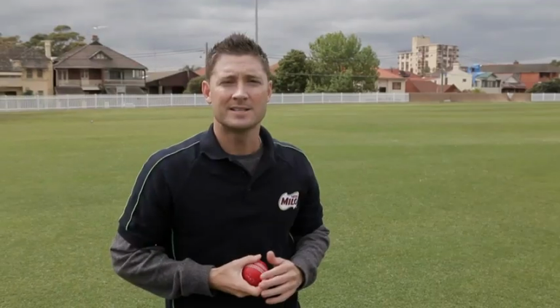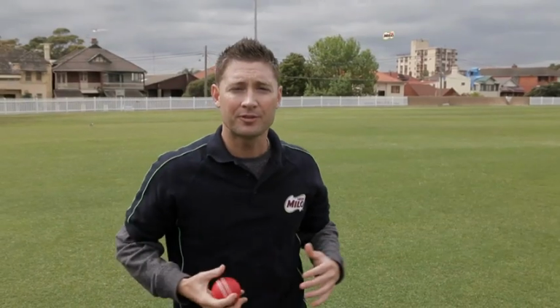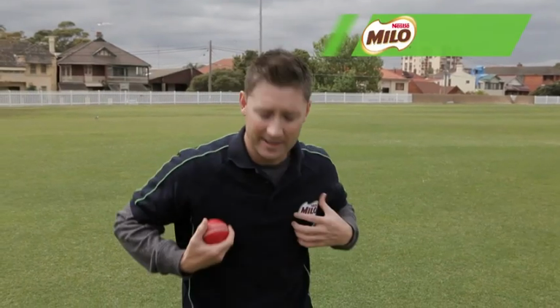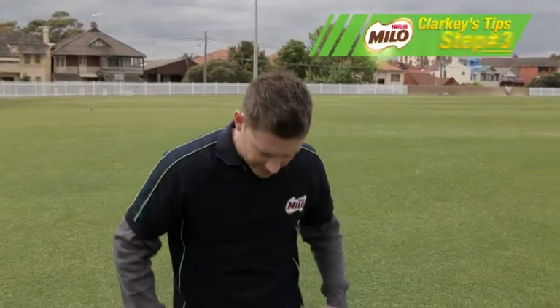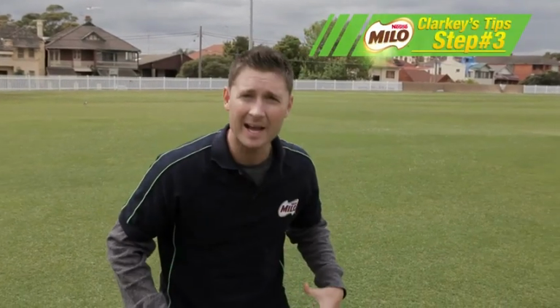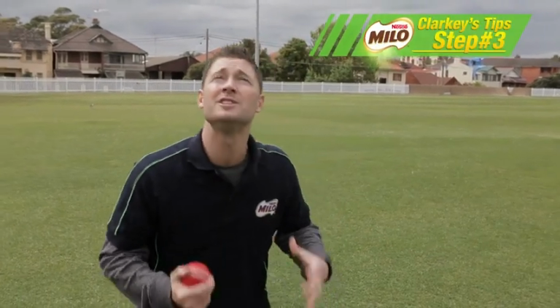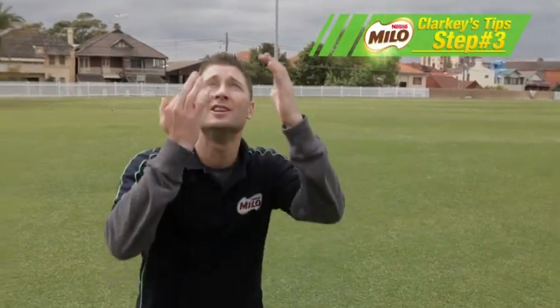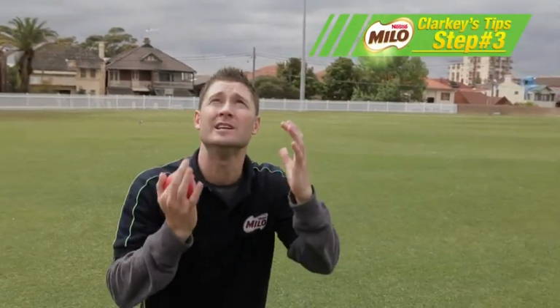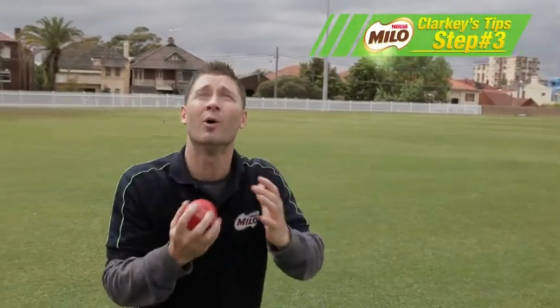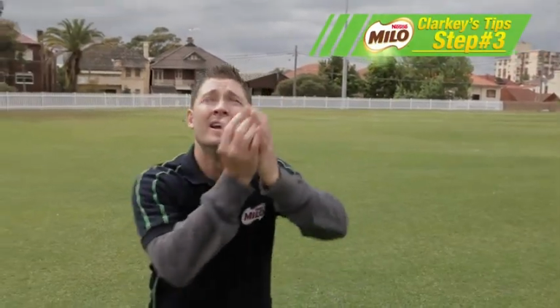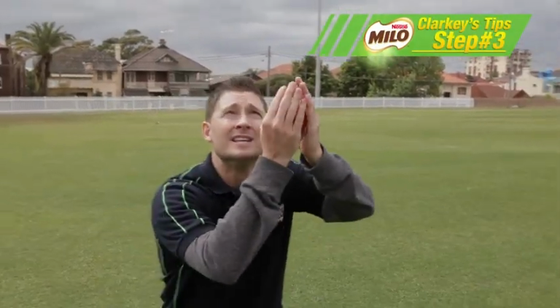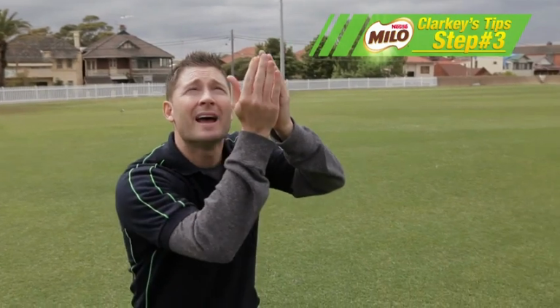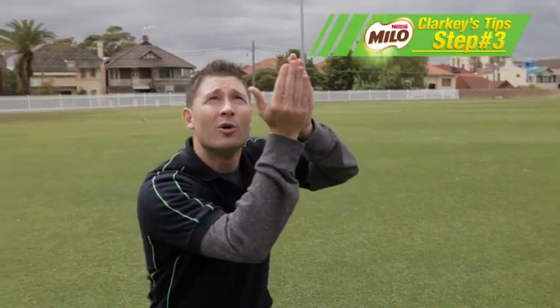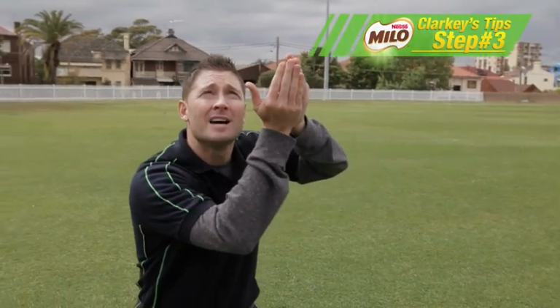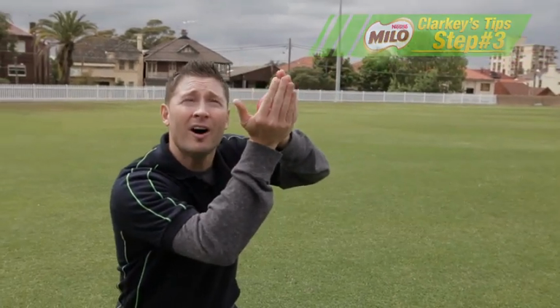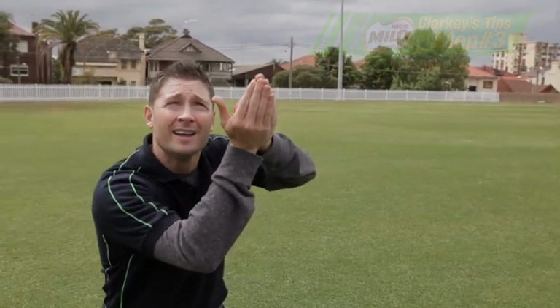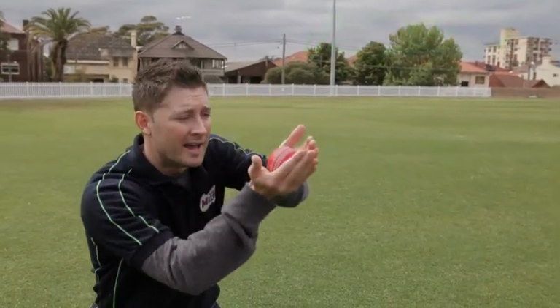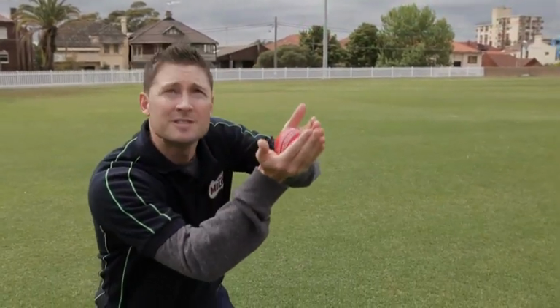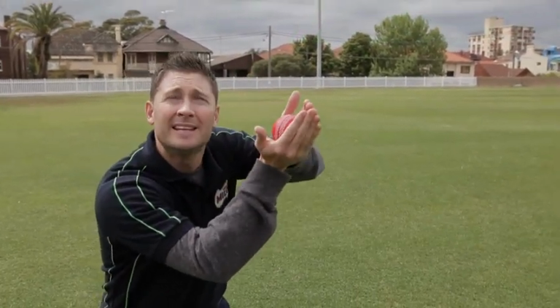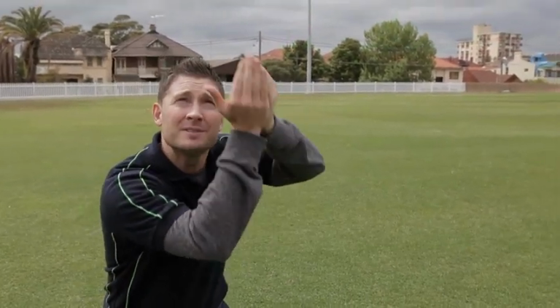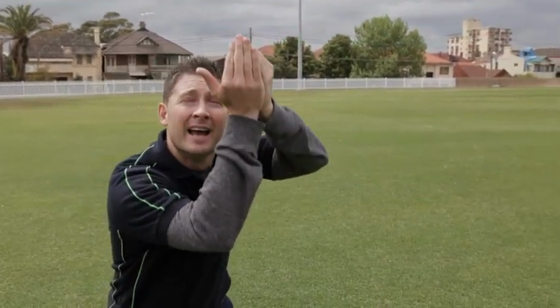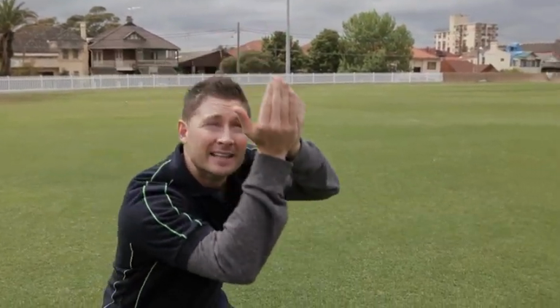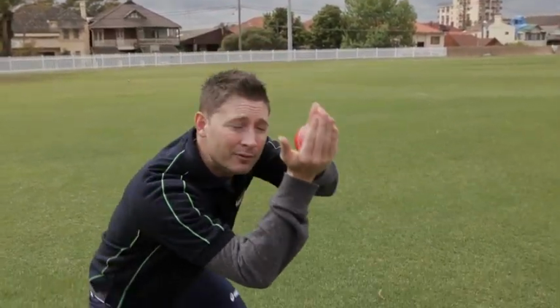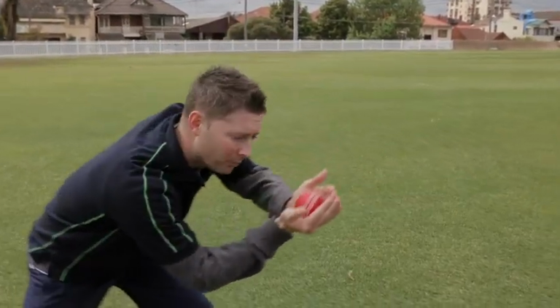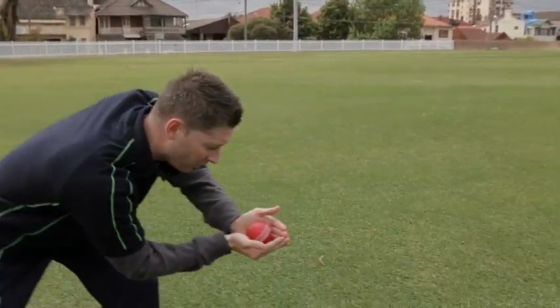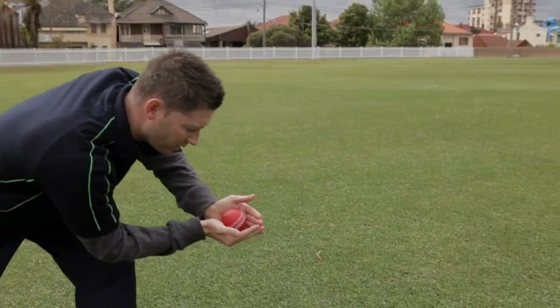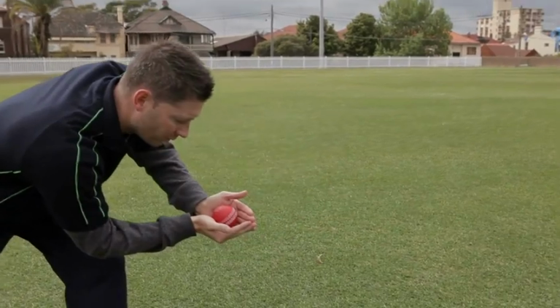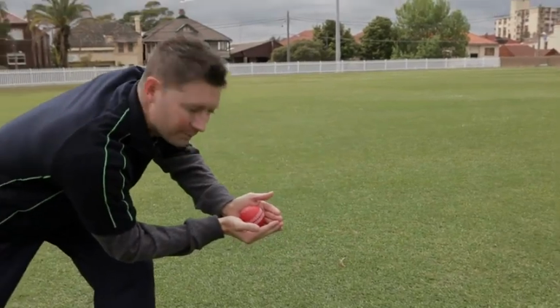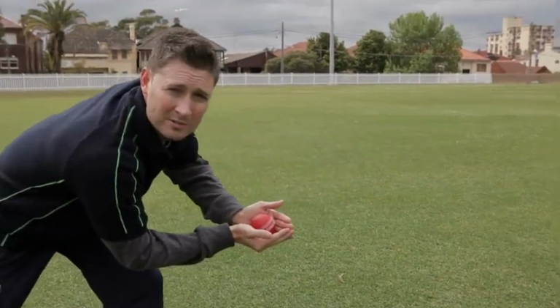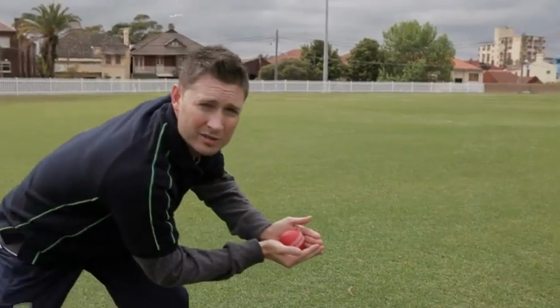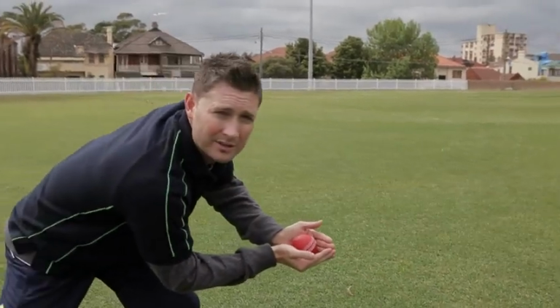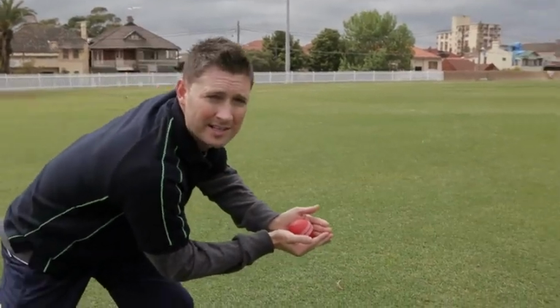Step 3 — now that you are in a stable position and you are seeing the ball — is about having your hands up high, hands being cupped, and then giving with the ball when the ball comes in contact with your hands.